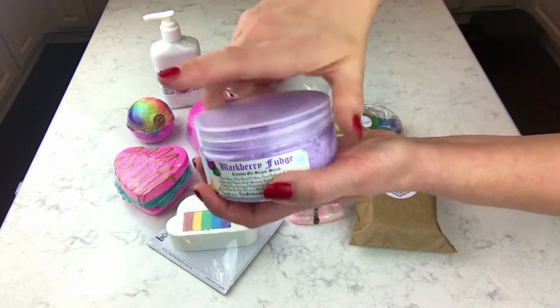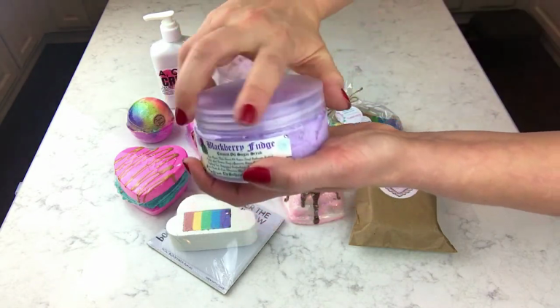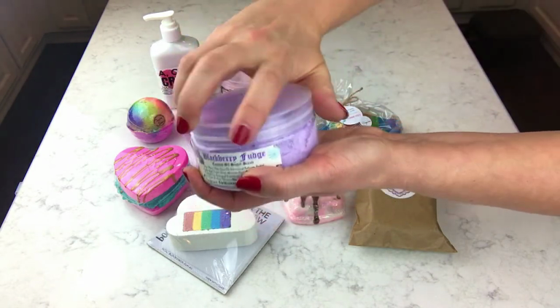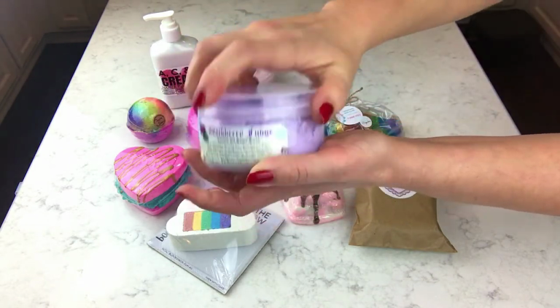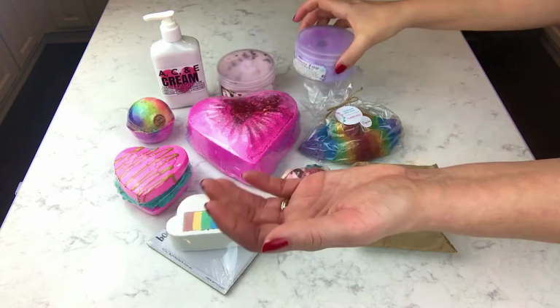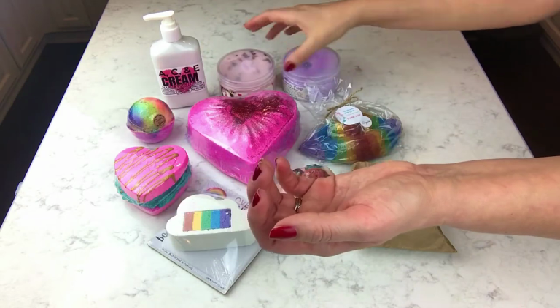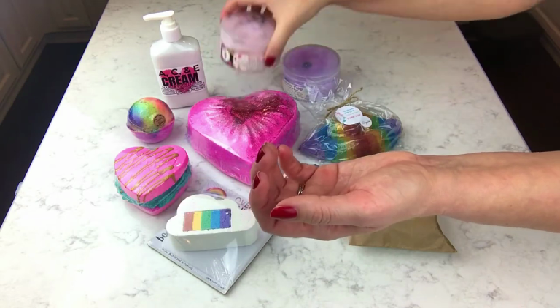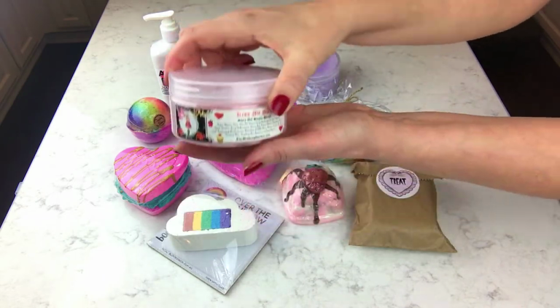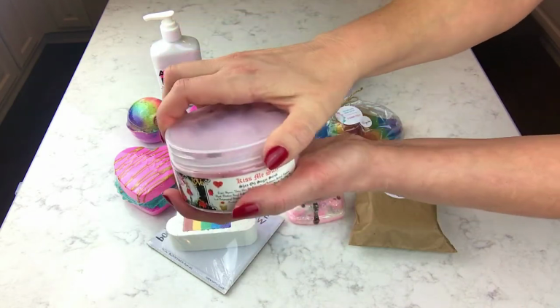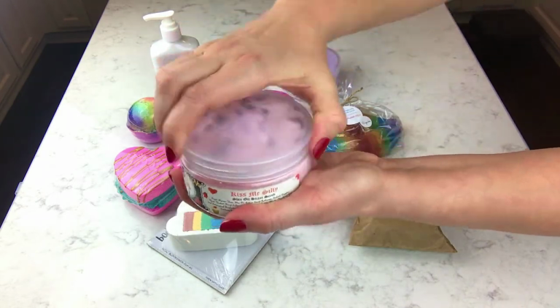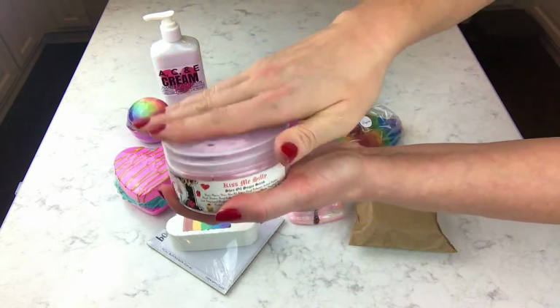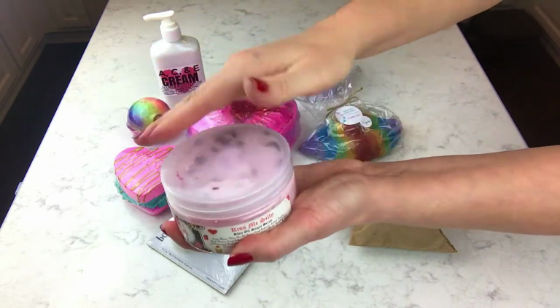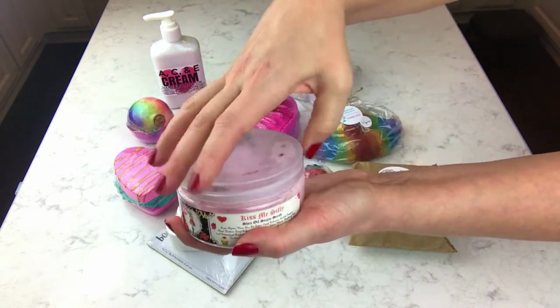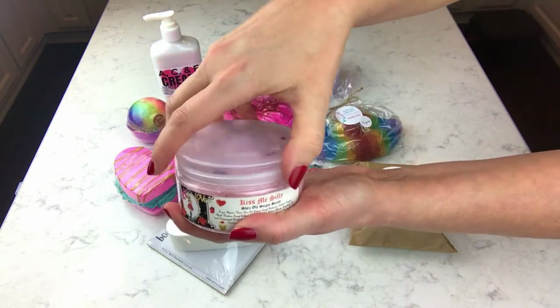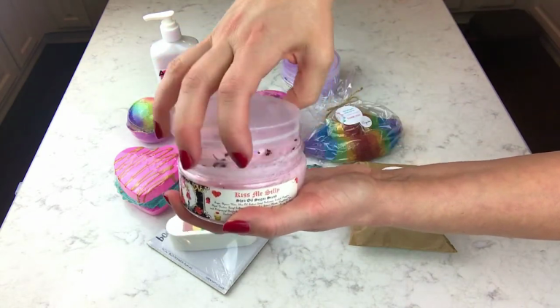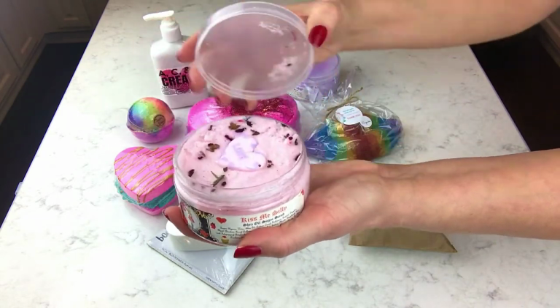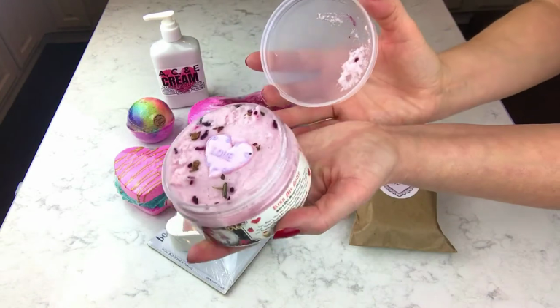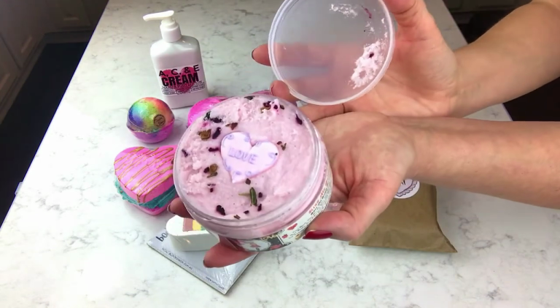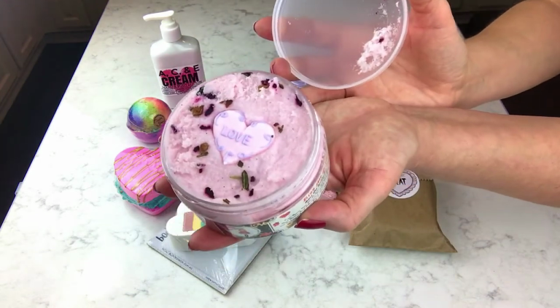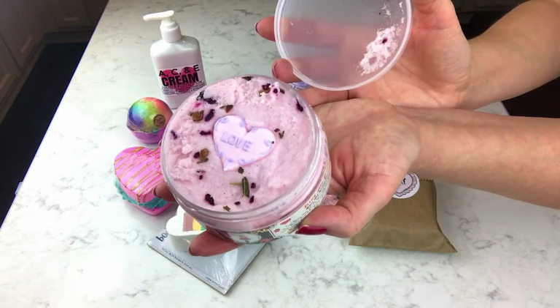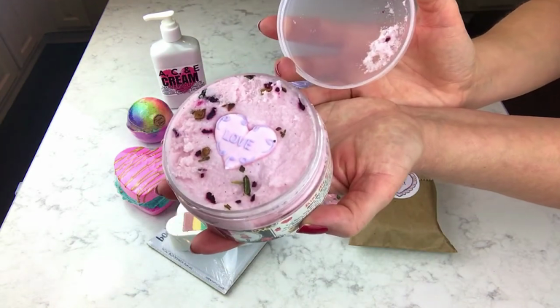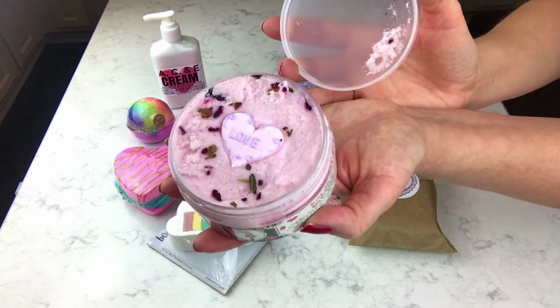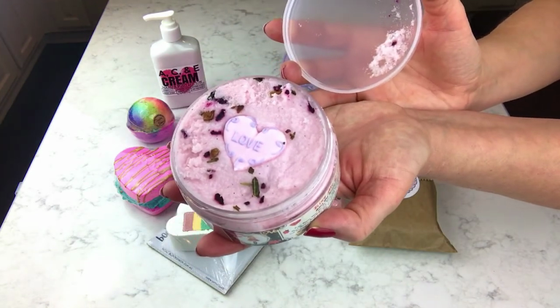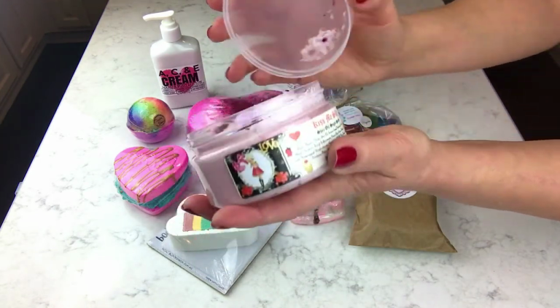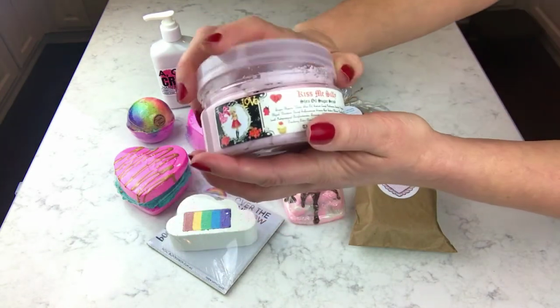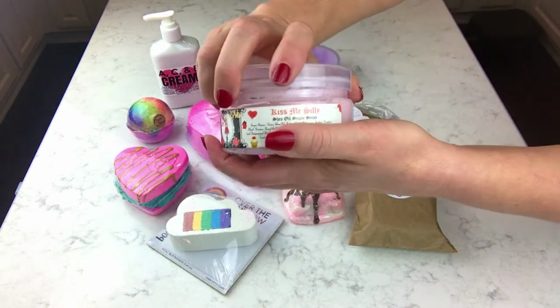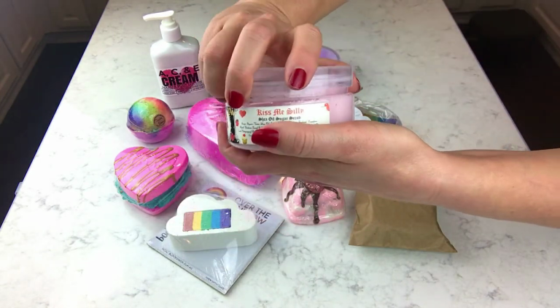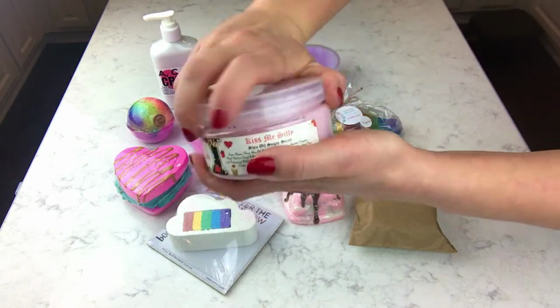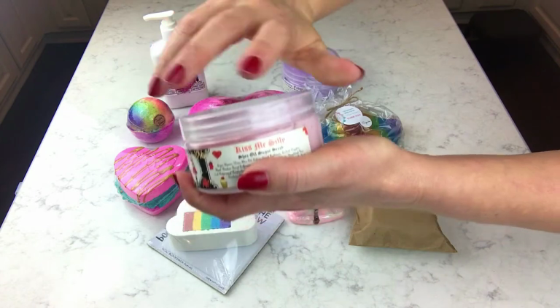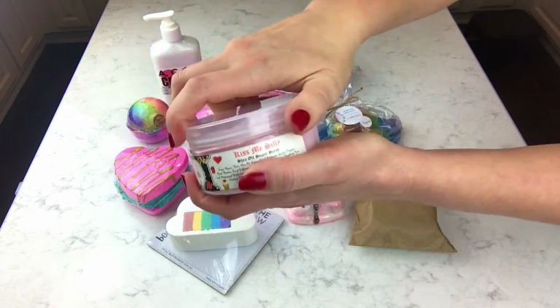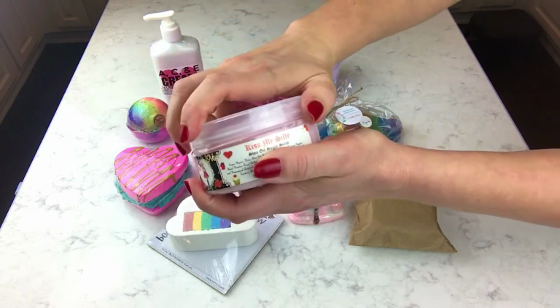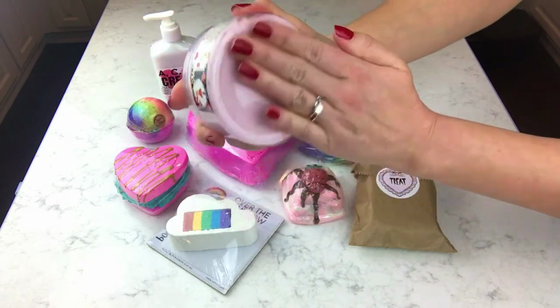I'm going to go ahead and show you the top of the other one too. How pretty is that? So, so pretty. And these are a nice size too.